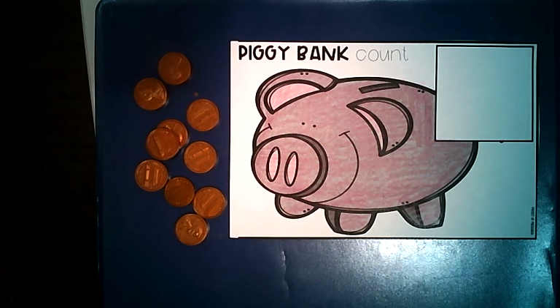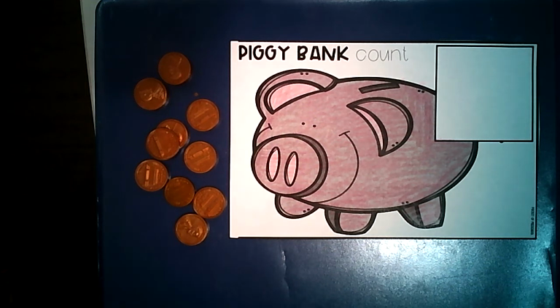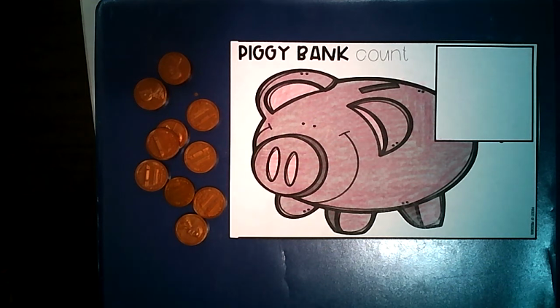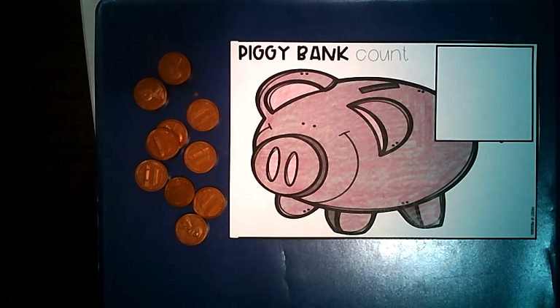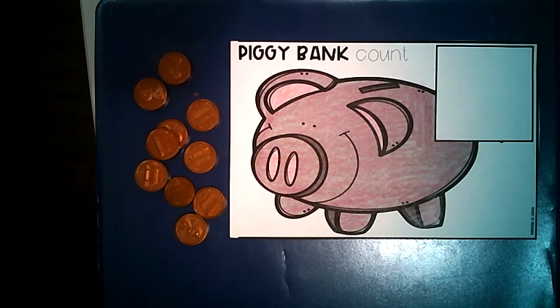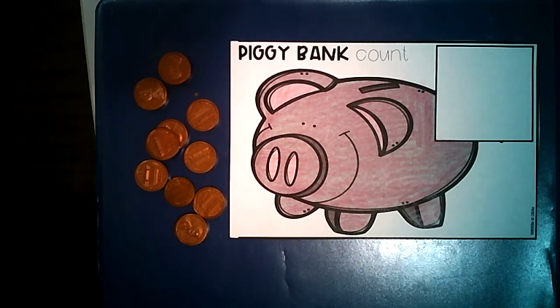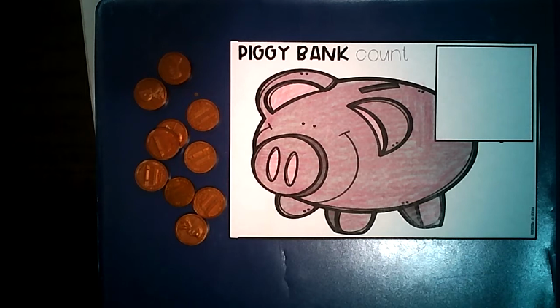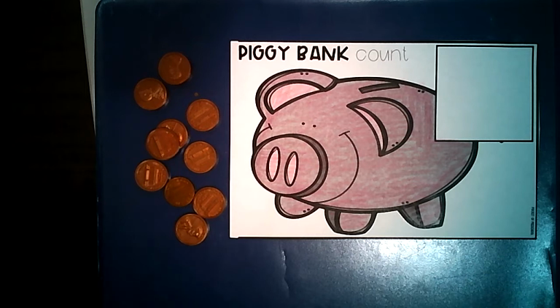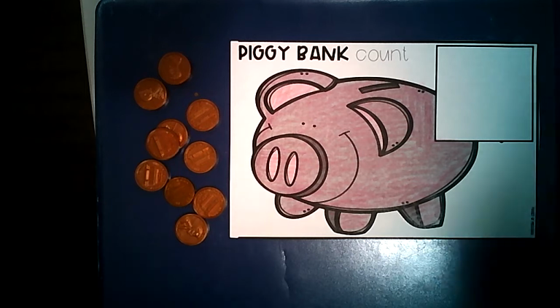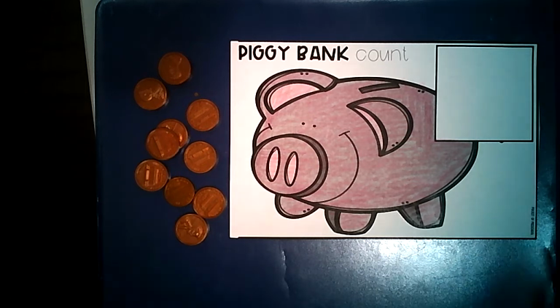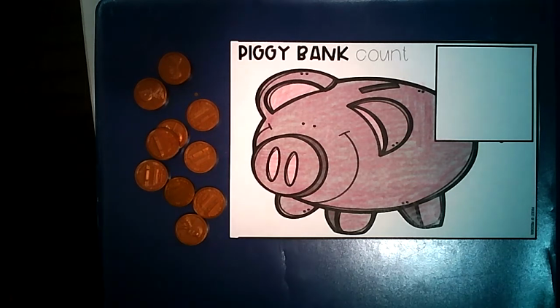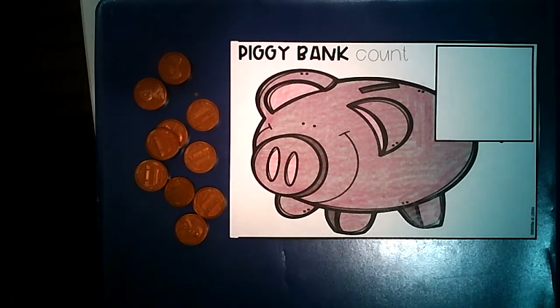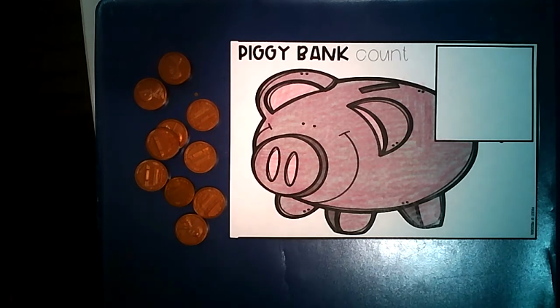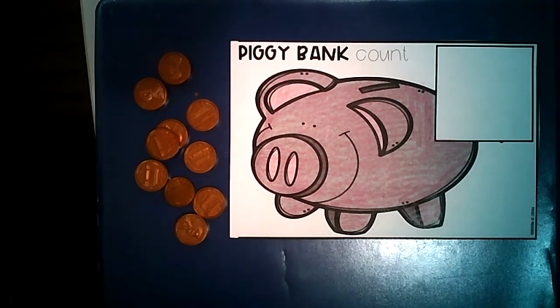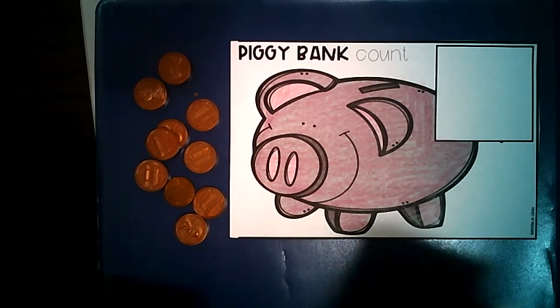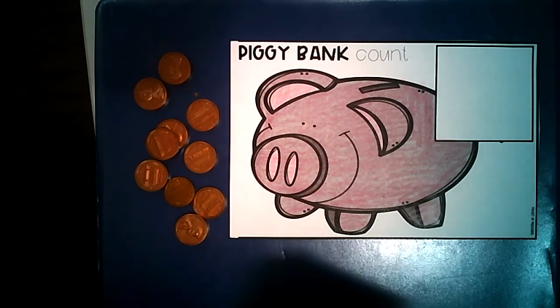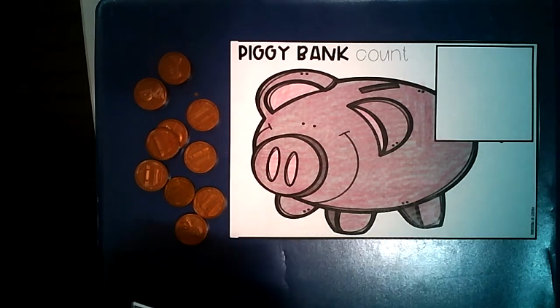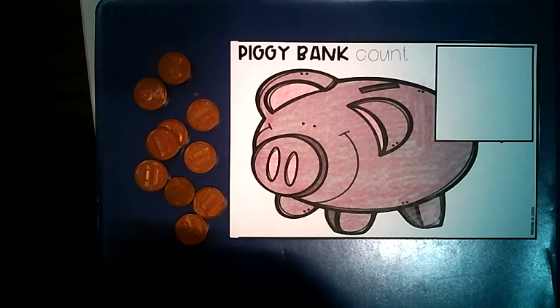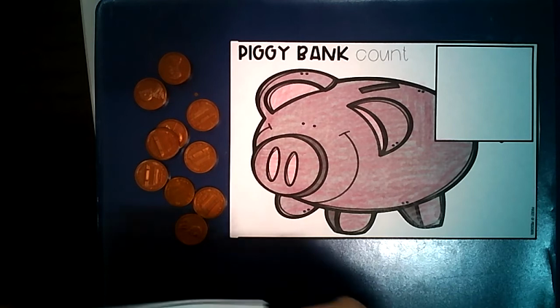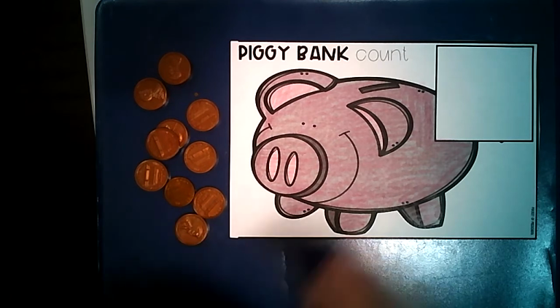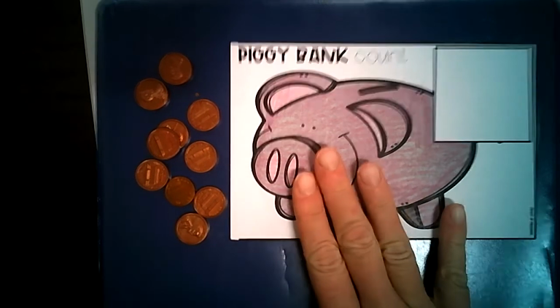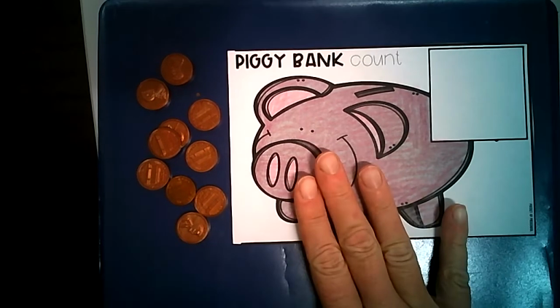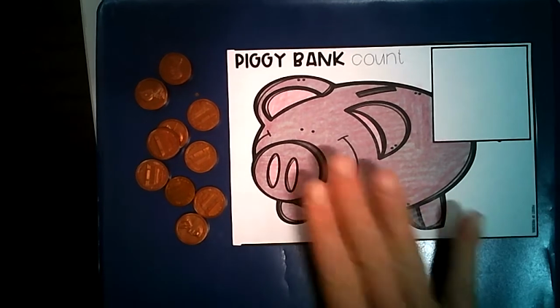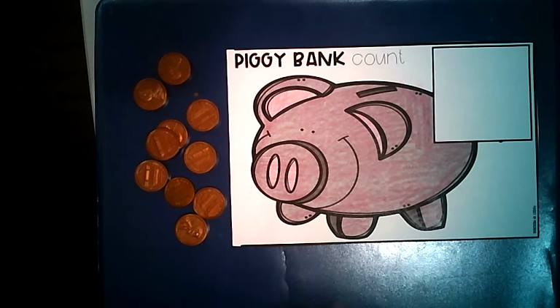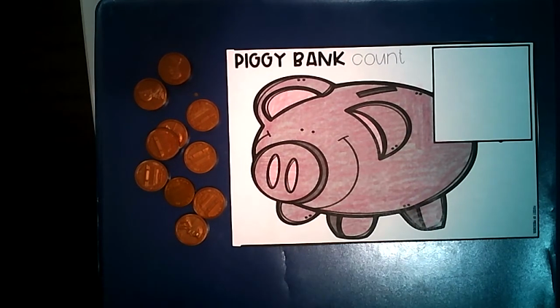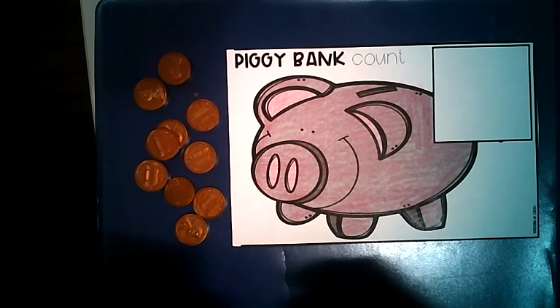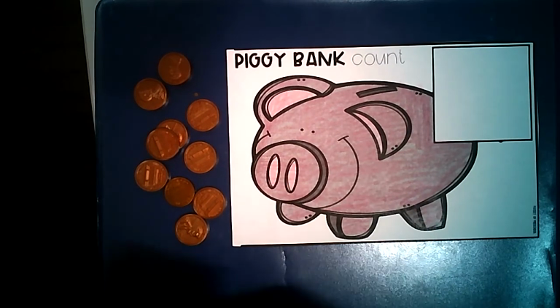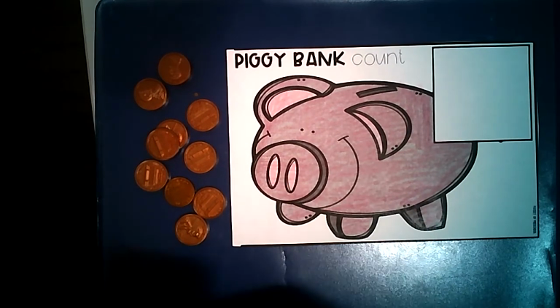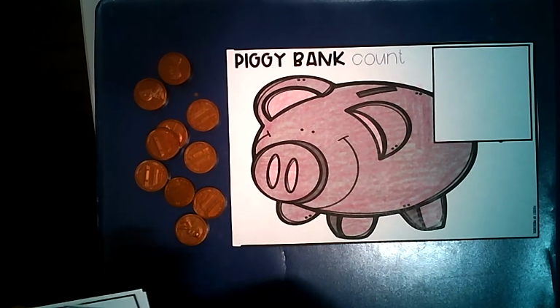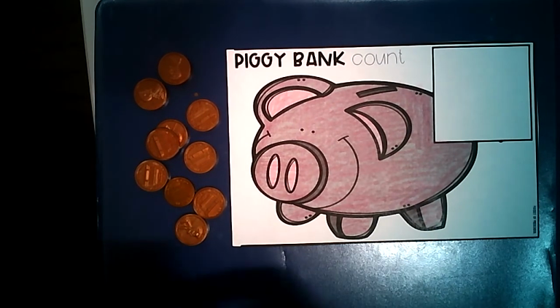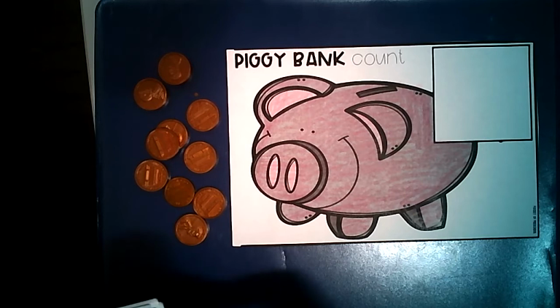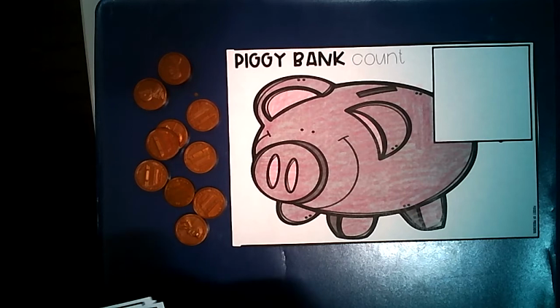Today we're going to play a little bit of a game. You need to do a little bit of prep before you play this game. You need to have your piggy bank — I colored mine pink, but if you want to color yours any color, you can definitely do that.